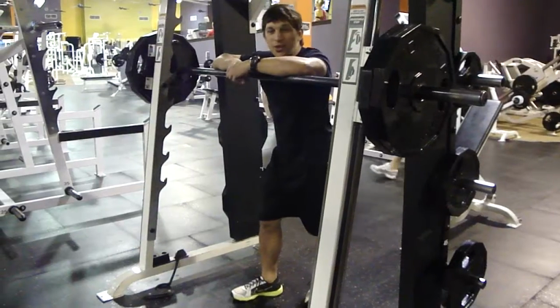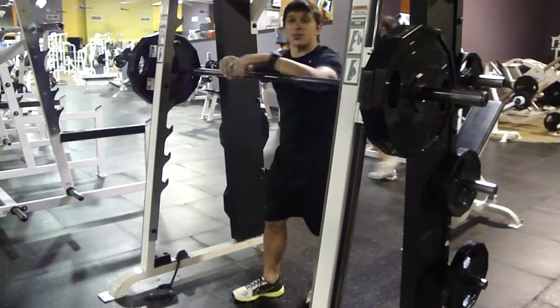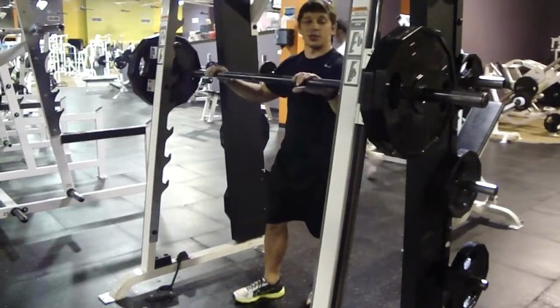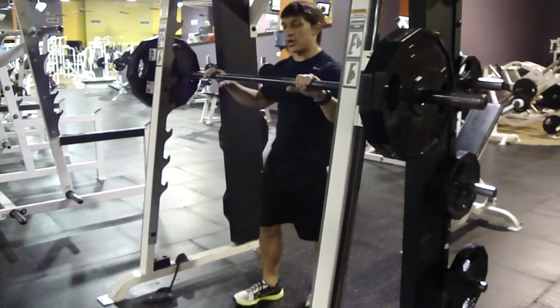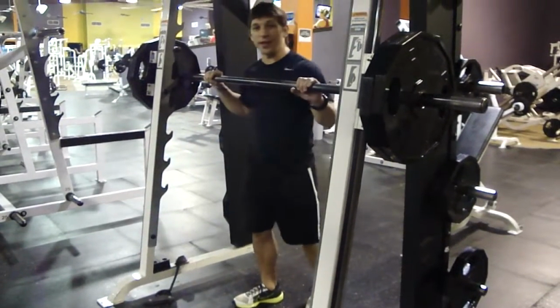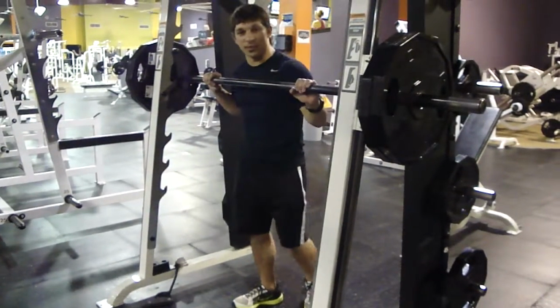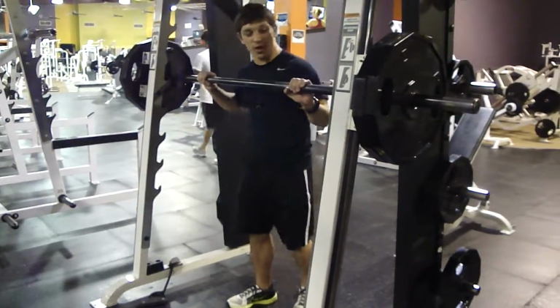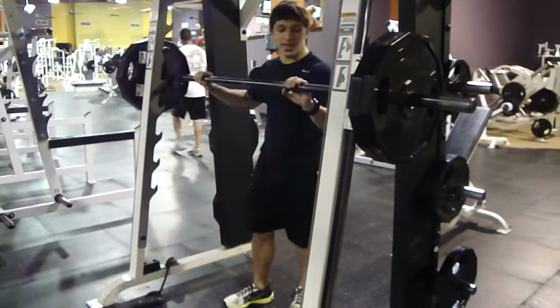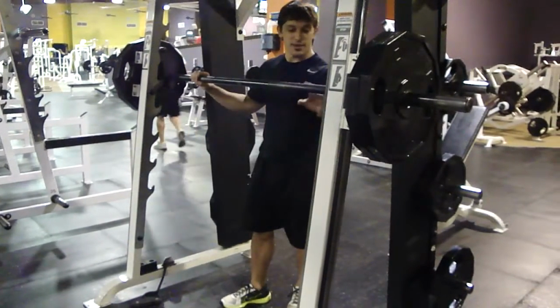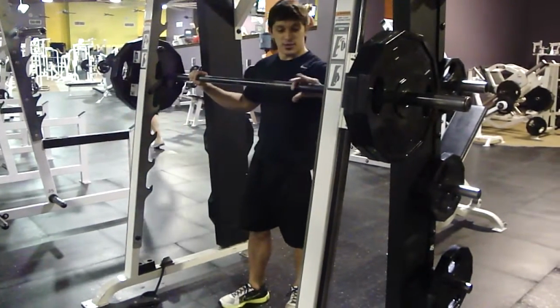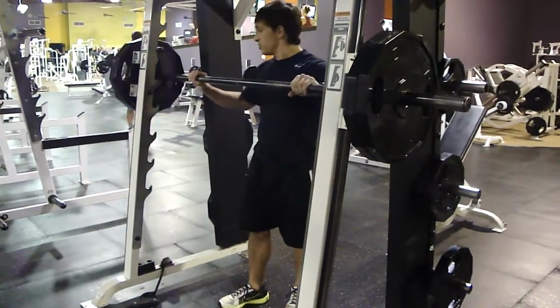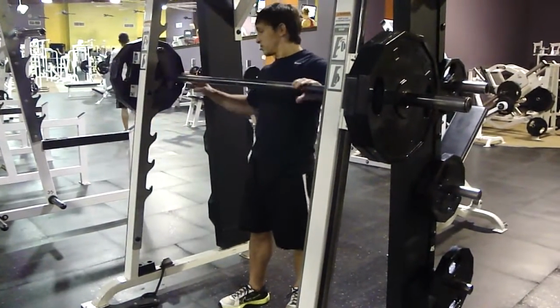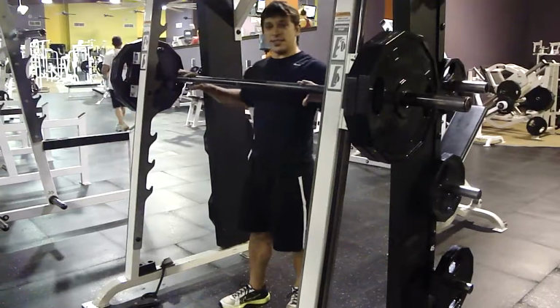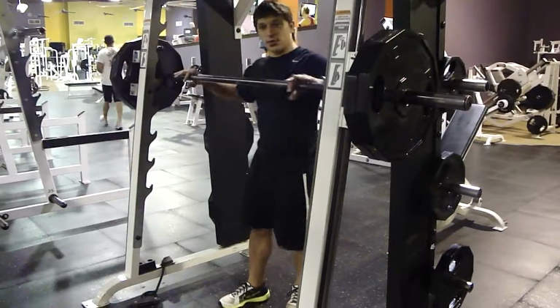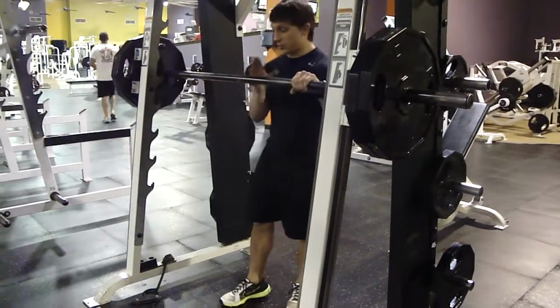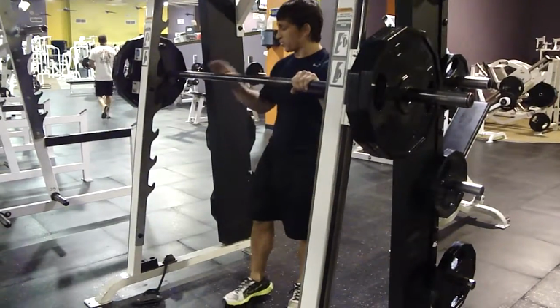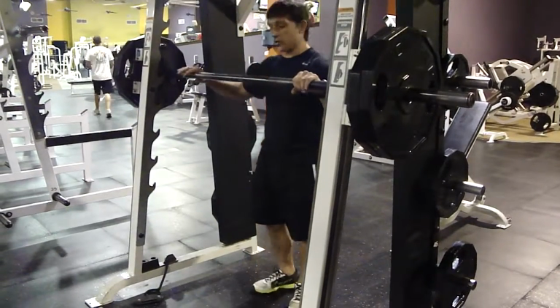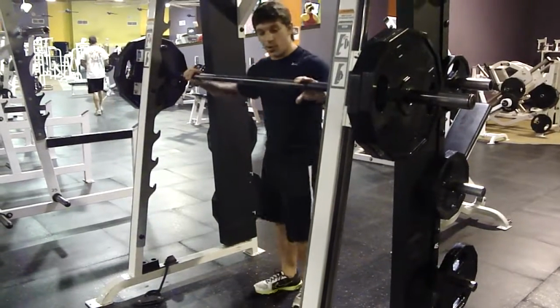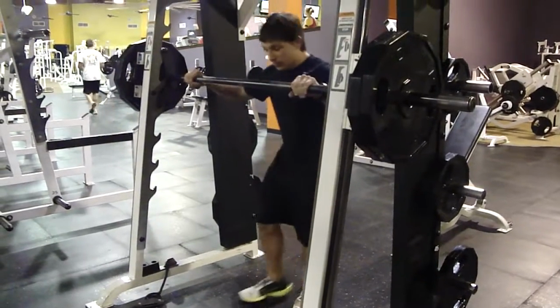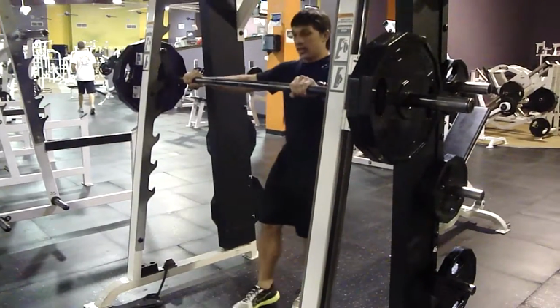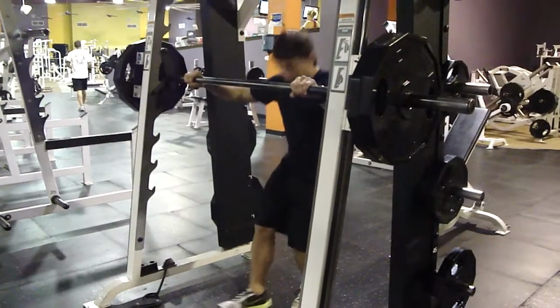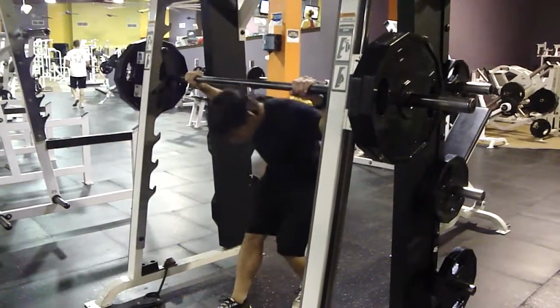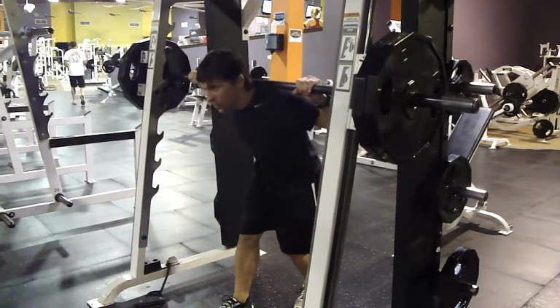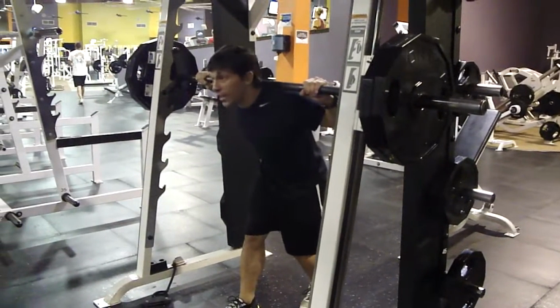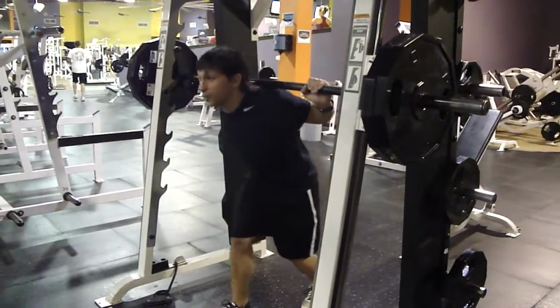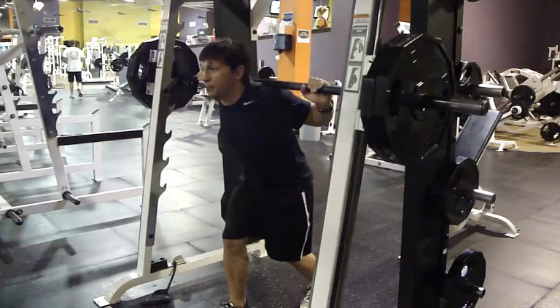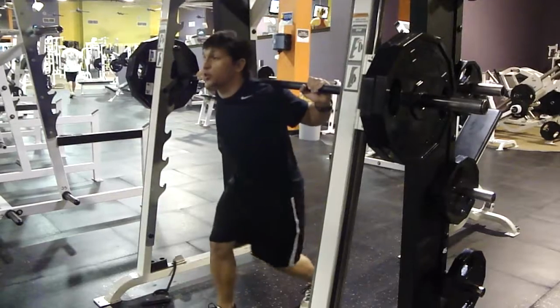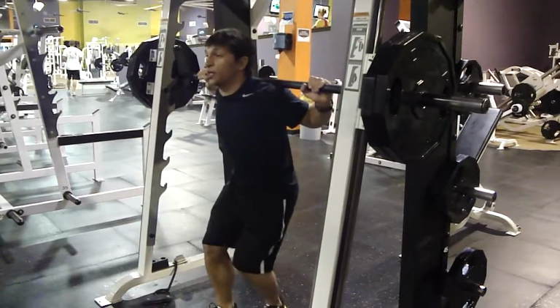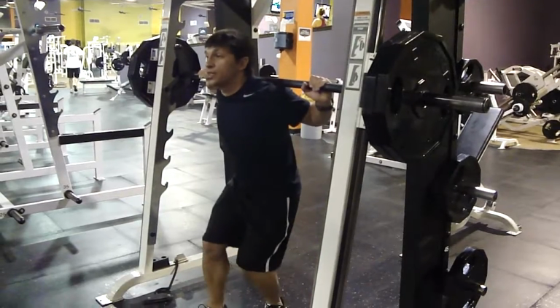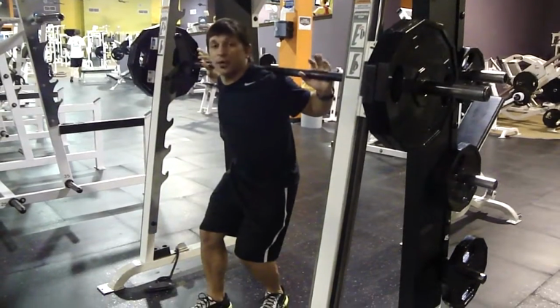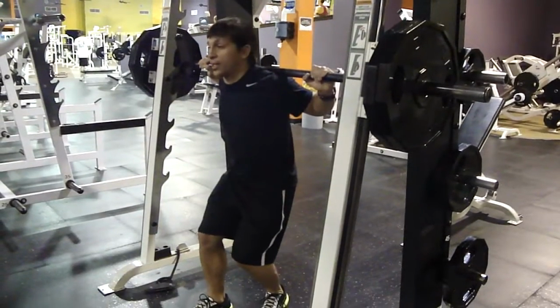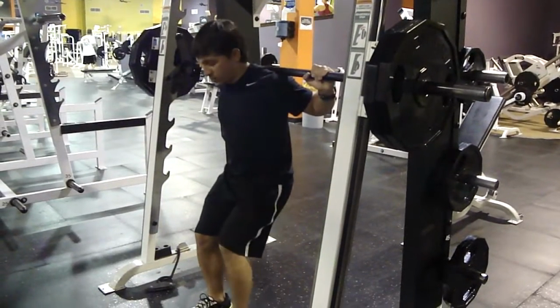We're going to do some narrow base mid squats today. Get a nice even grip. You want to be real centered under the bar. You want to make sure this bar is not way high up your neck. Pinch your shoulder blades and bring it back here a little bit.